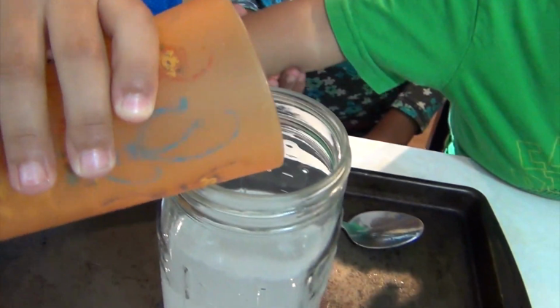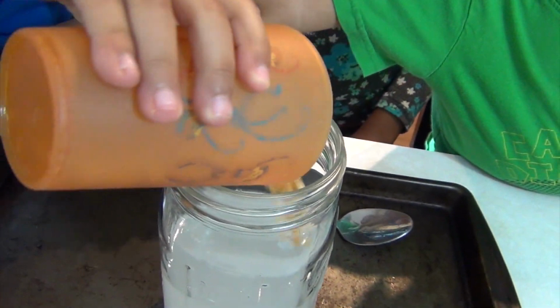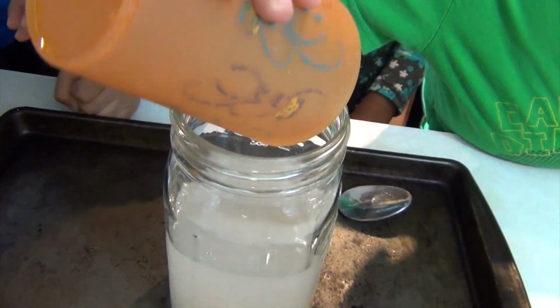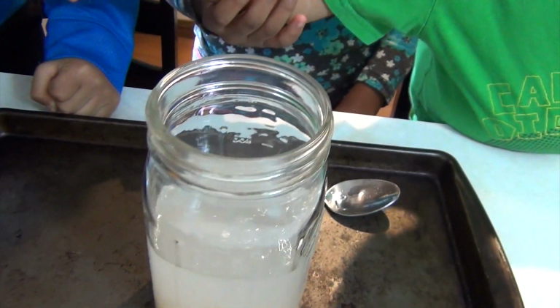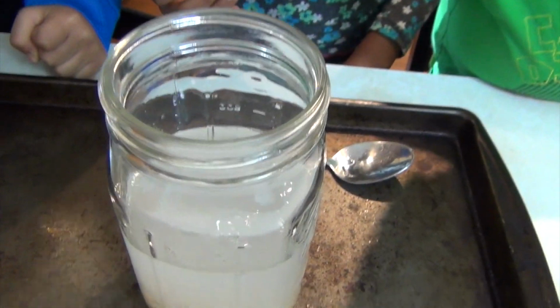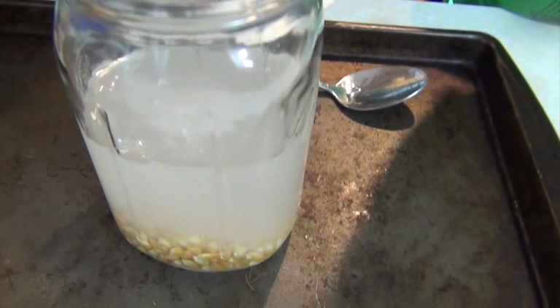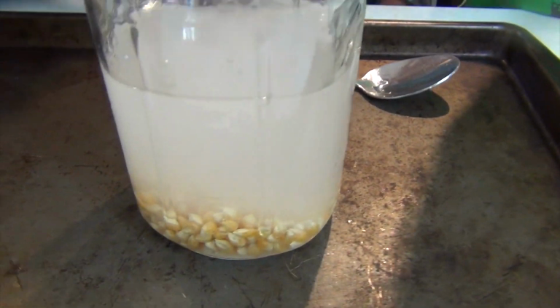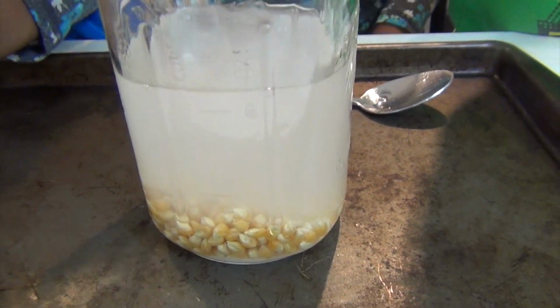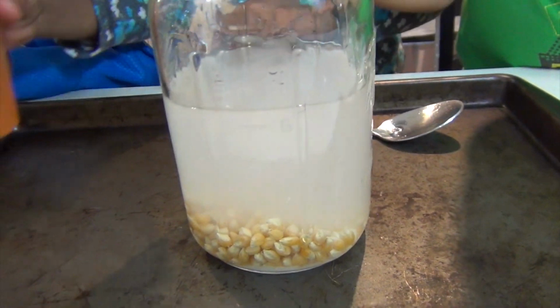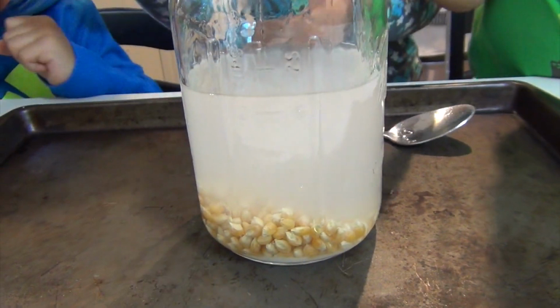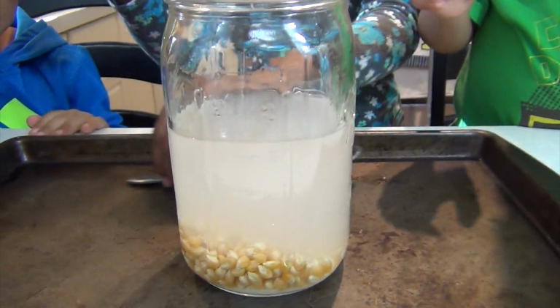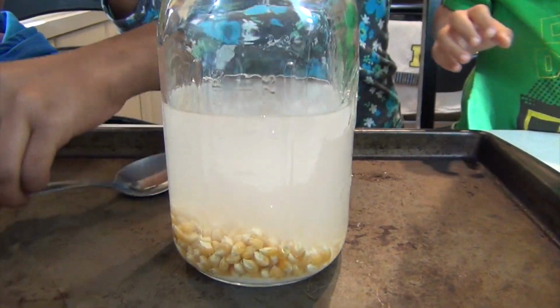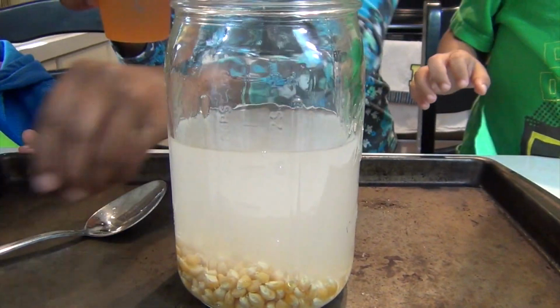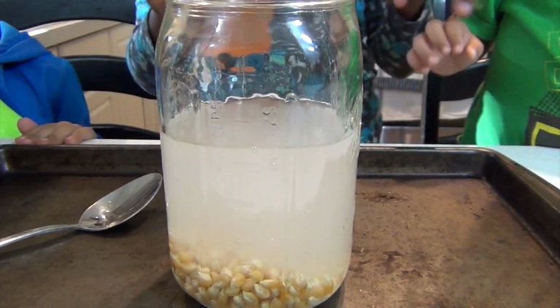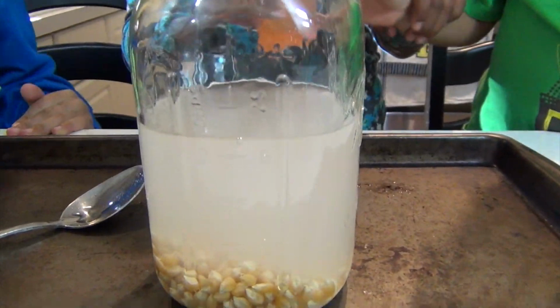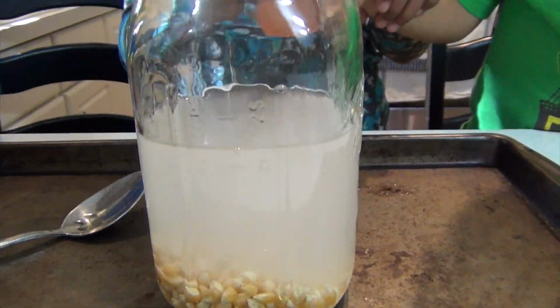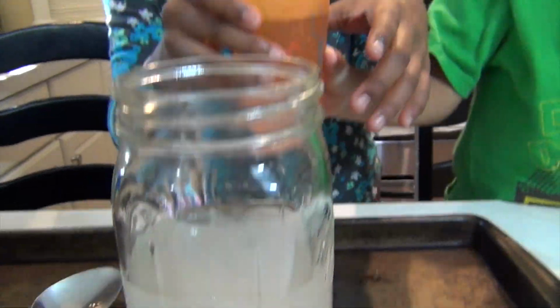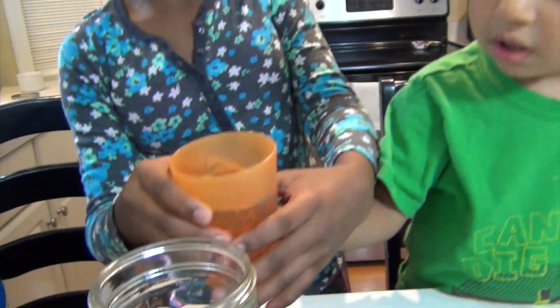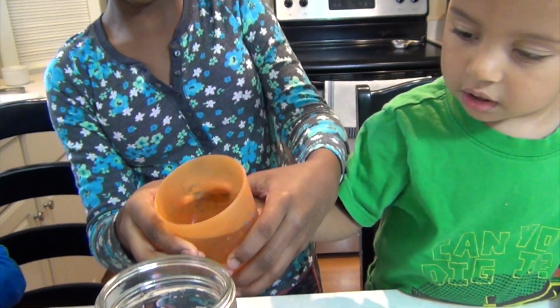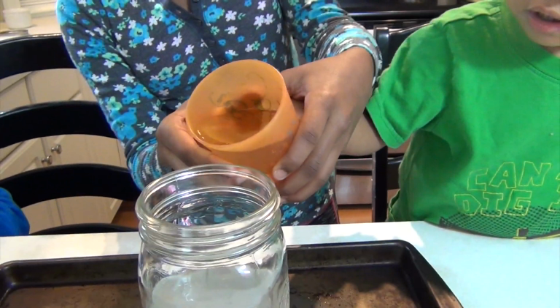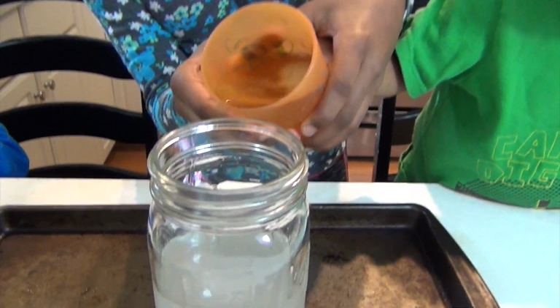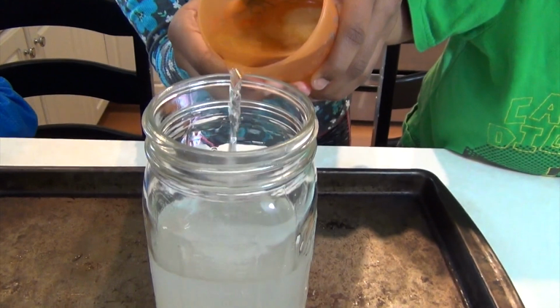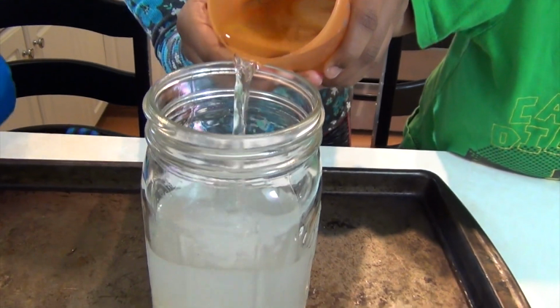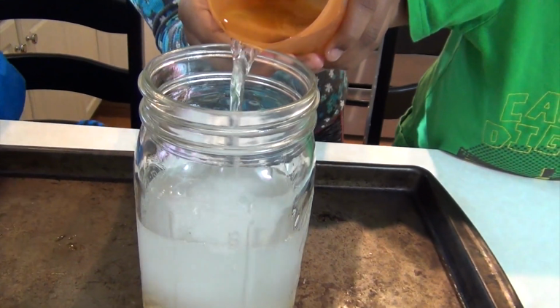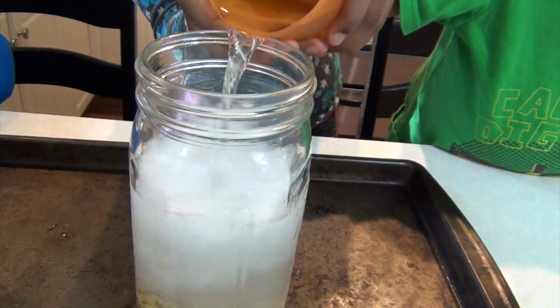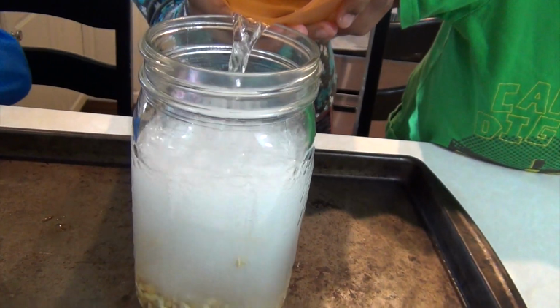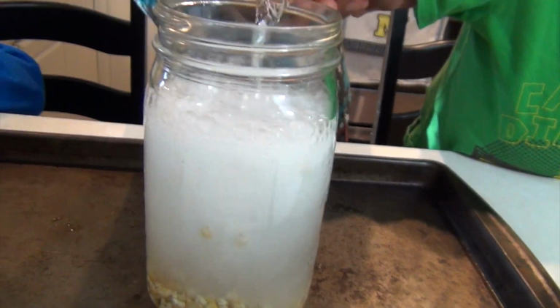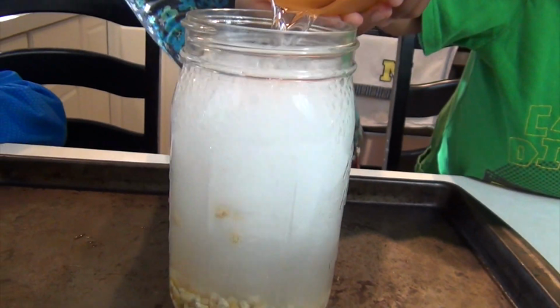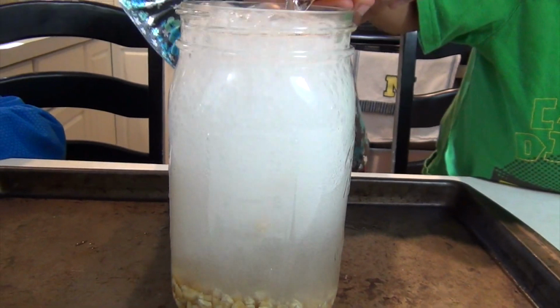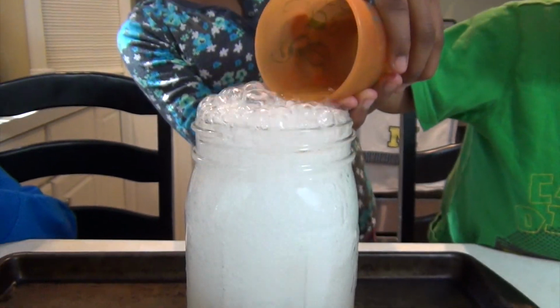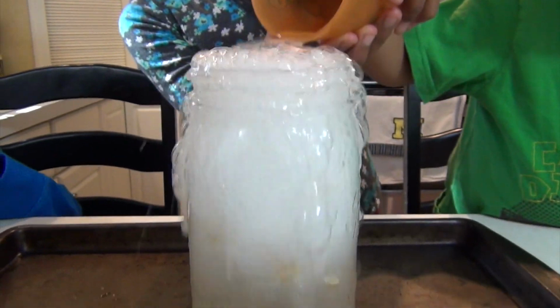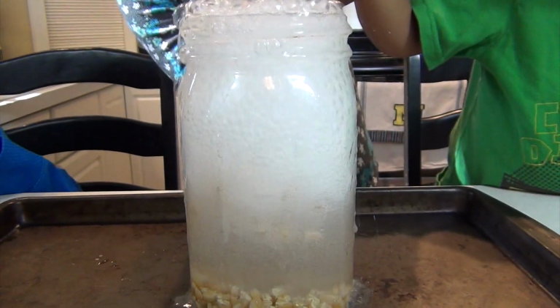It's hot. It's not hot. You're going to pour in the vinegar. Careful. Whoa. Fire.